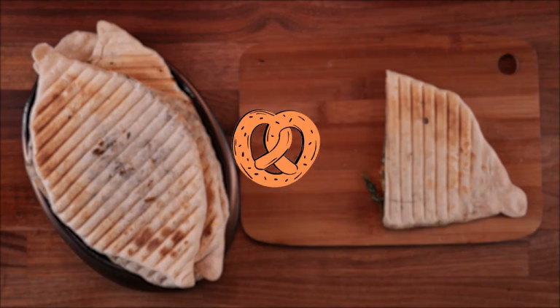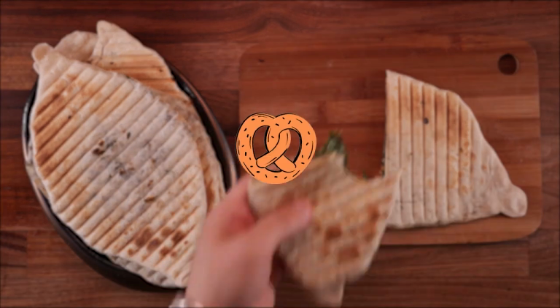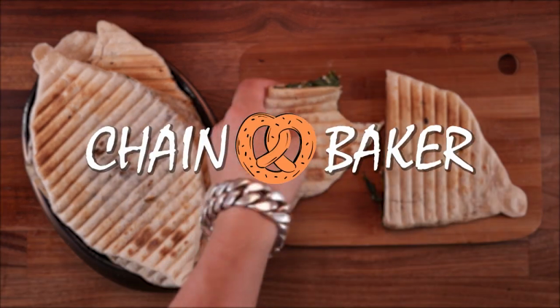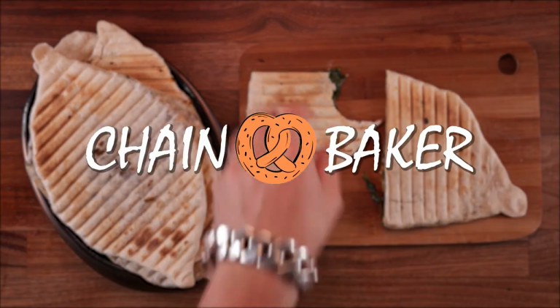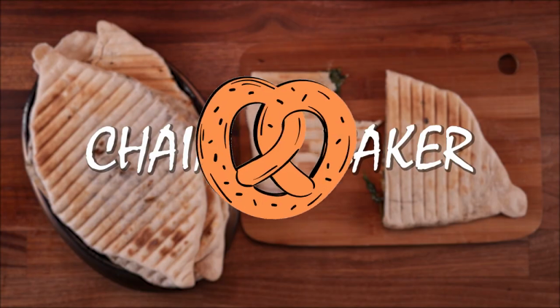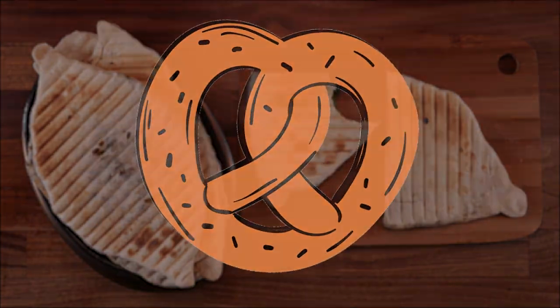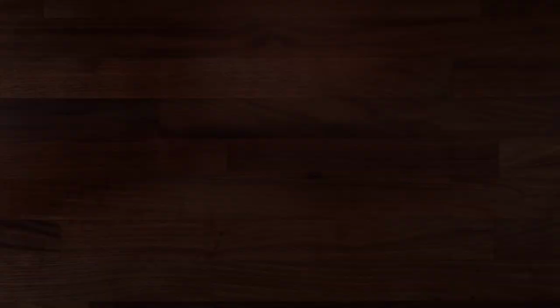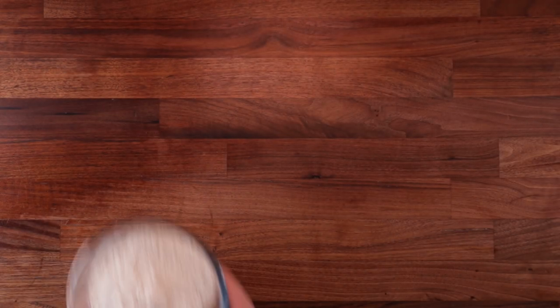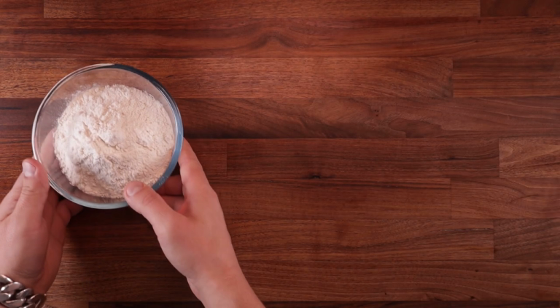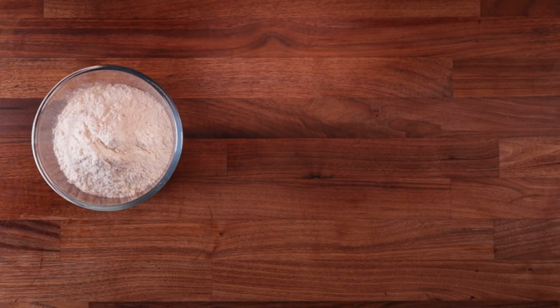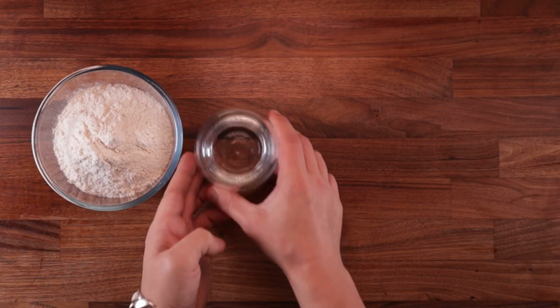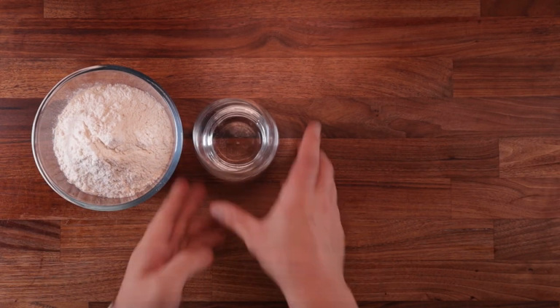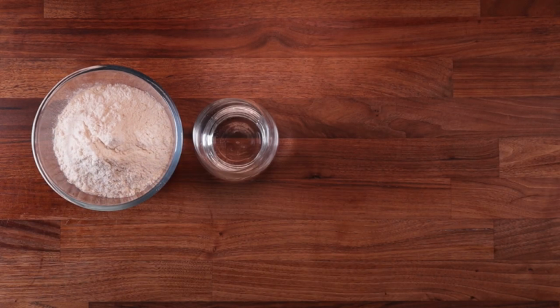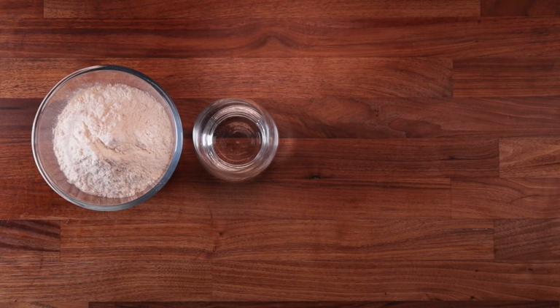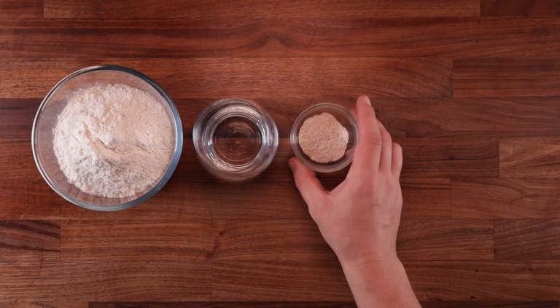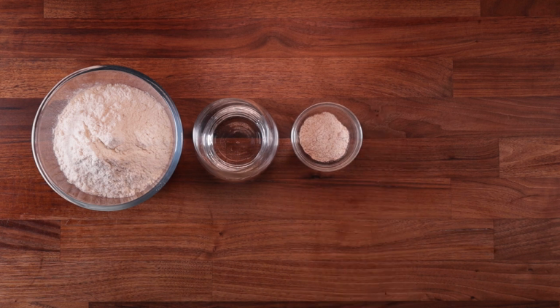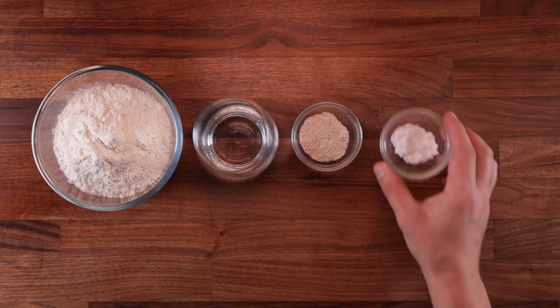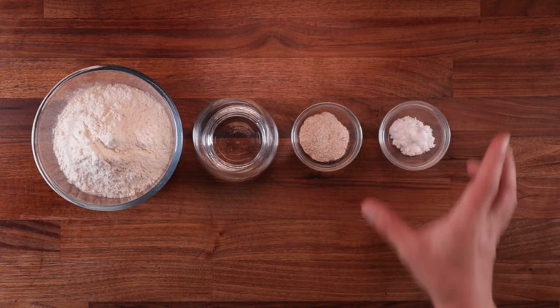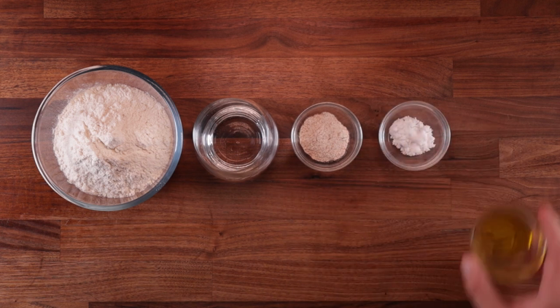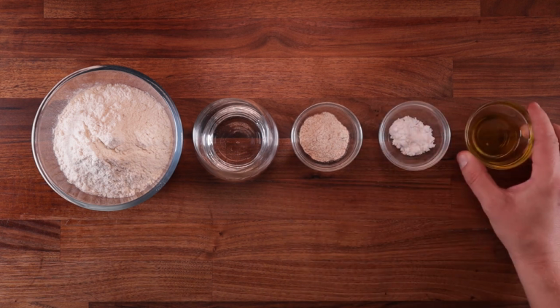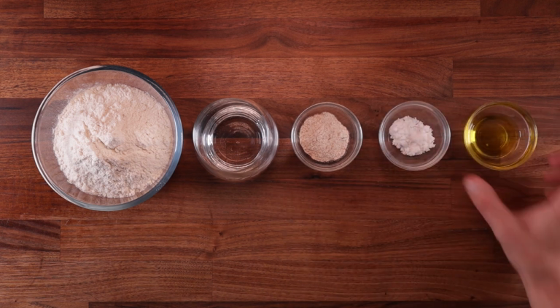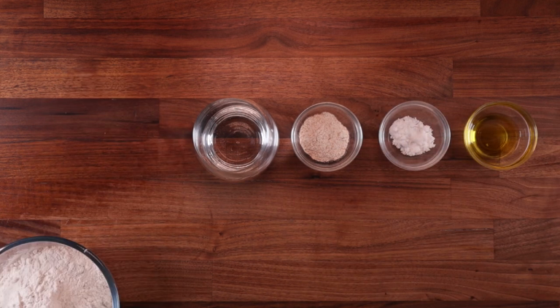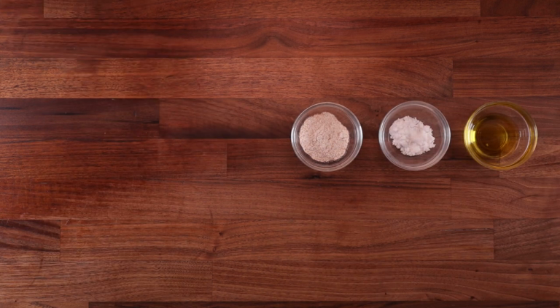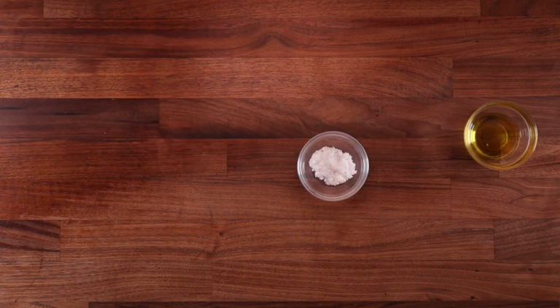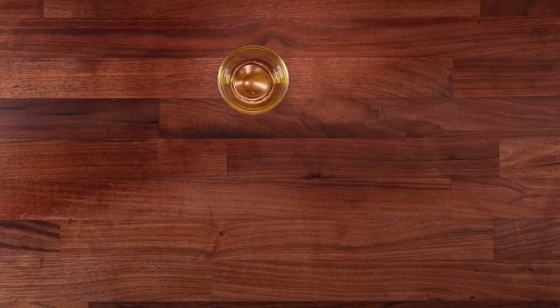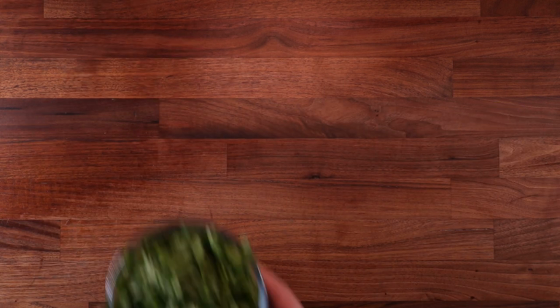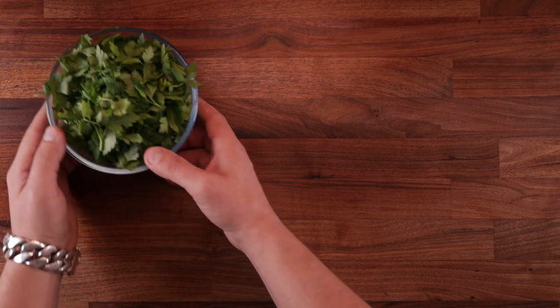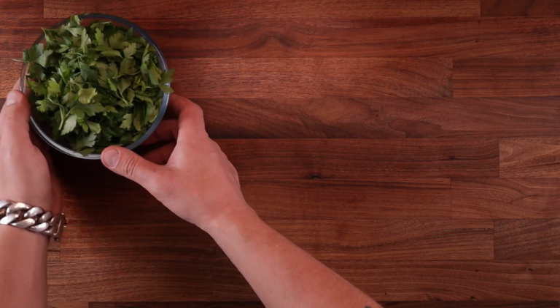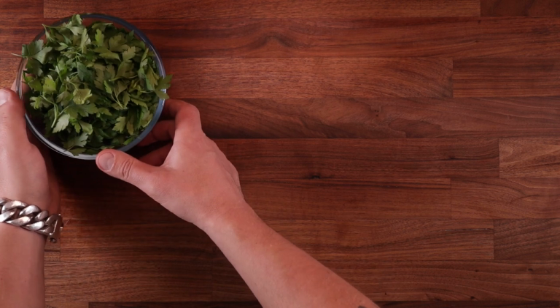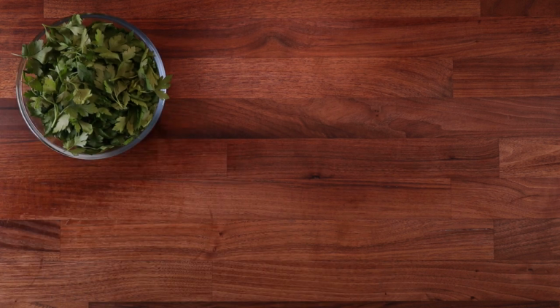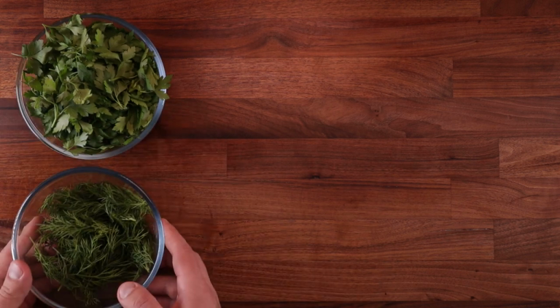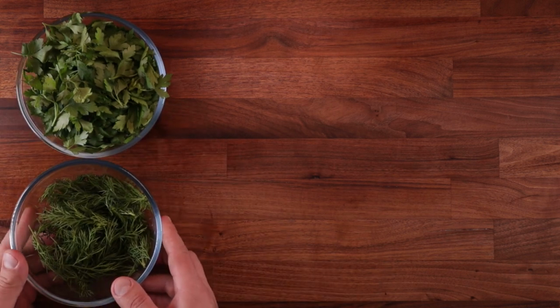Let's get to it and see what we need. For the dough, we need some strong white bread flour, some water, wholemeal flour, salt and a bit of oil. As it's an unleavened dough, we don't need any baking powder or yeast or anything like that.